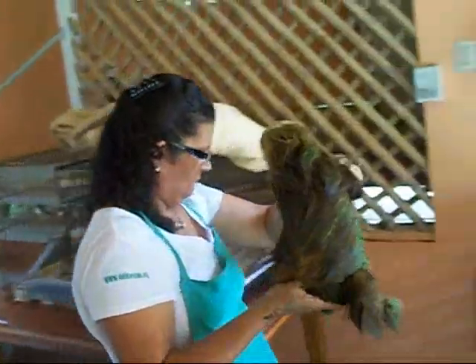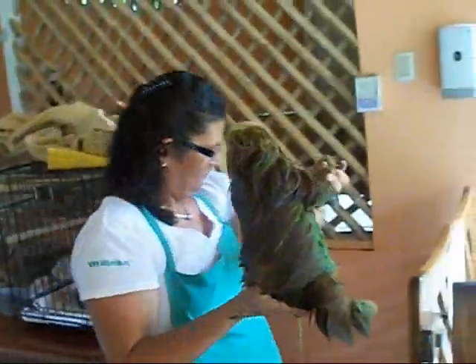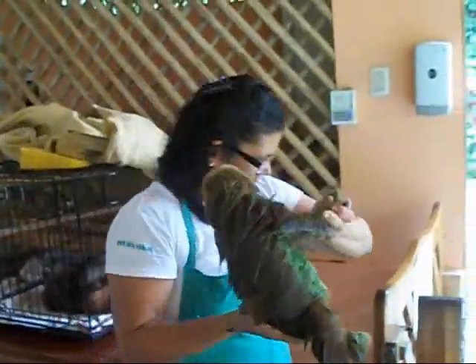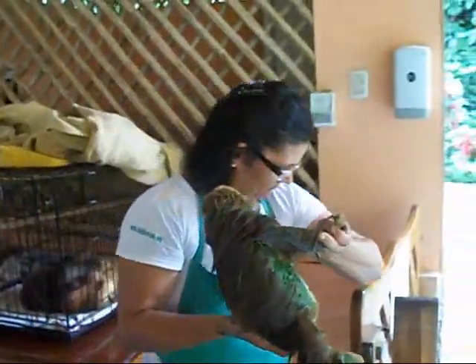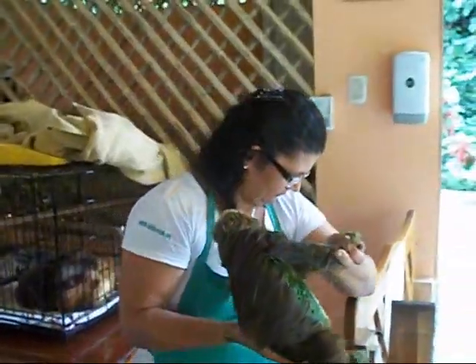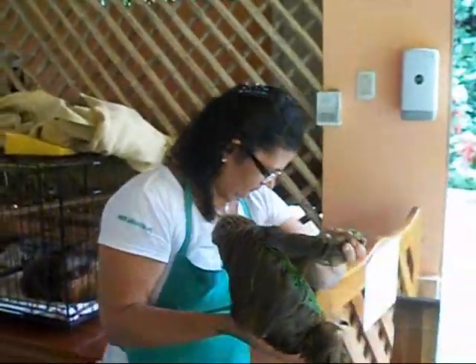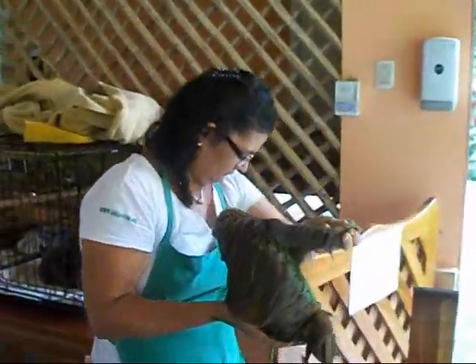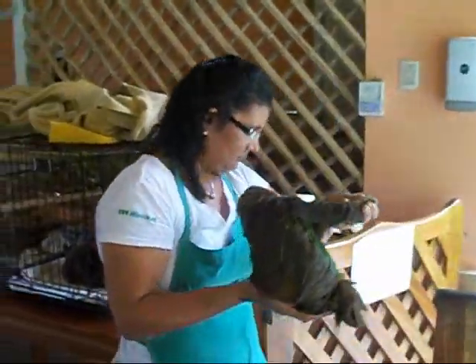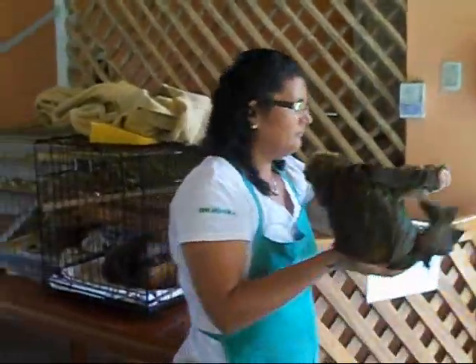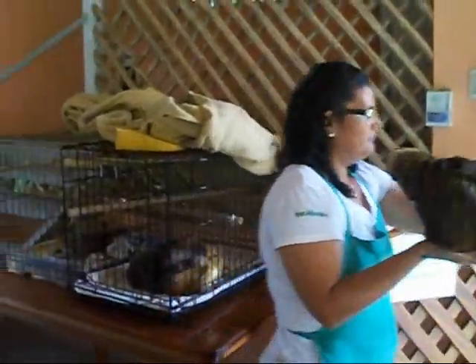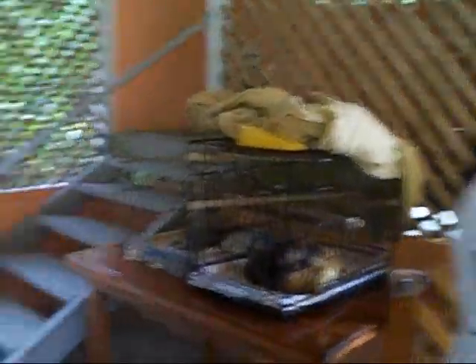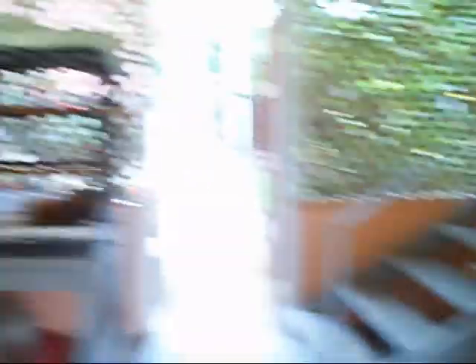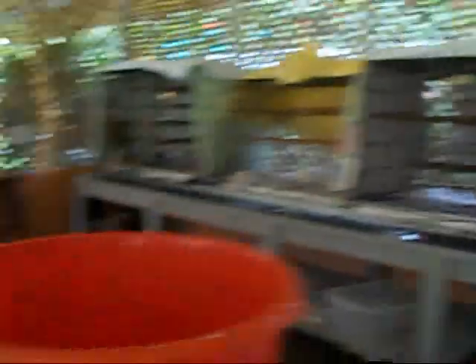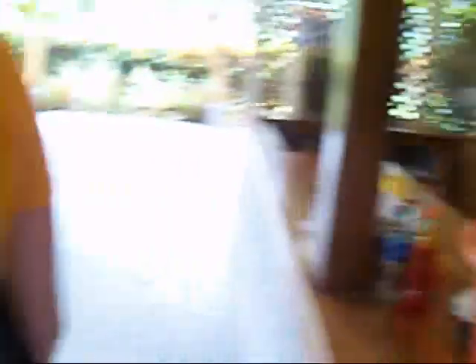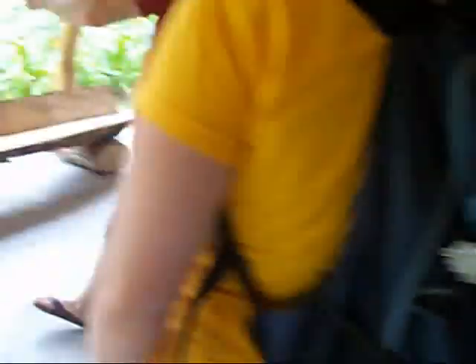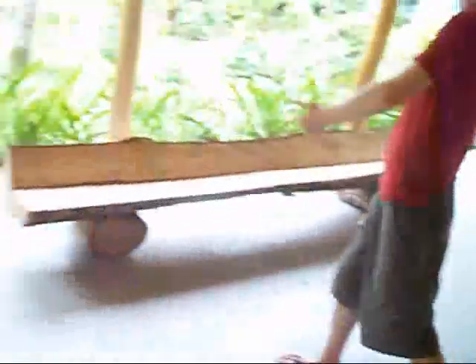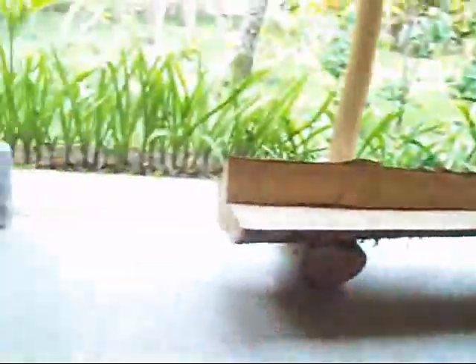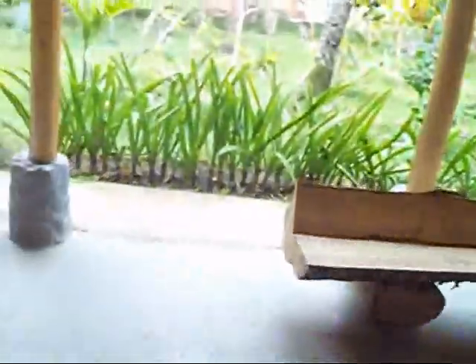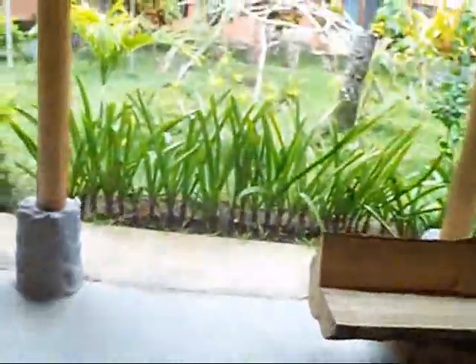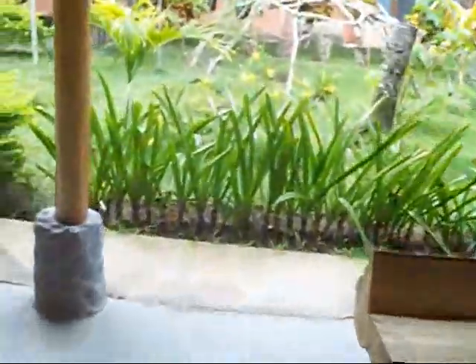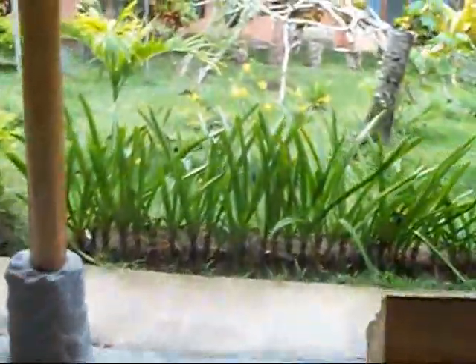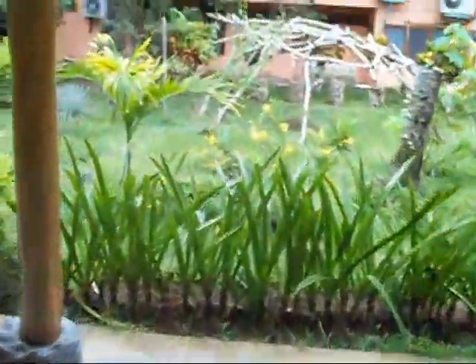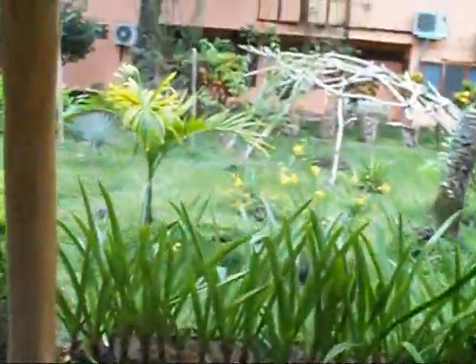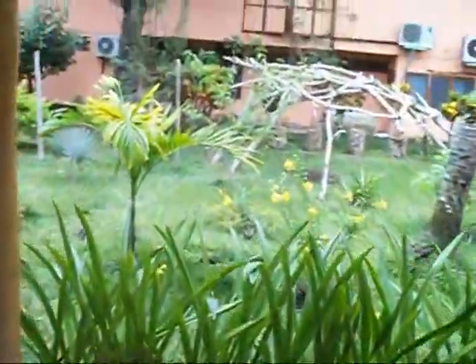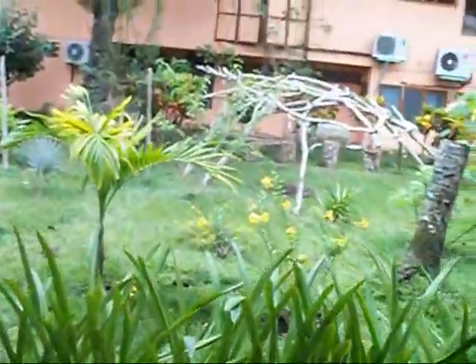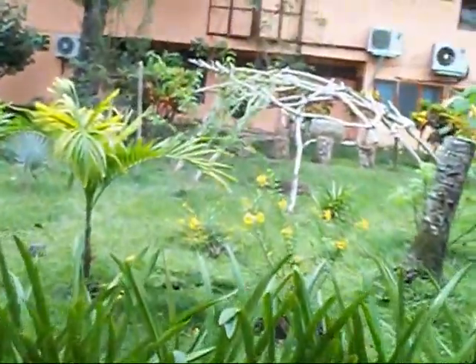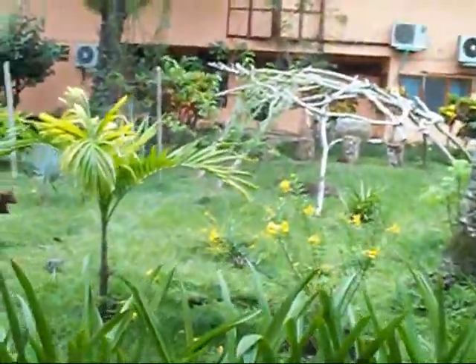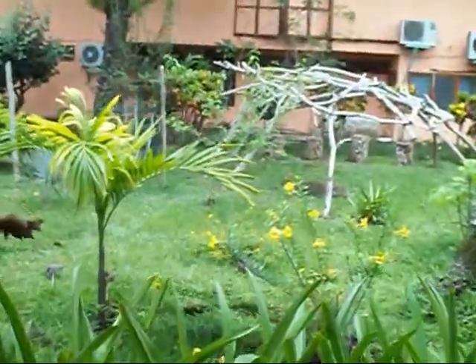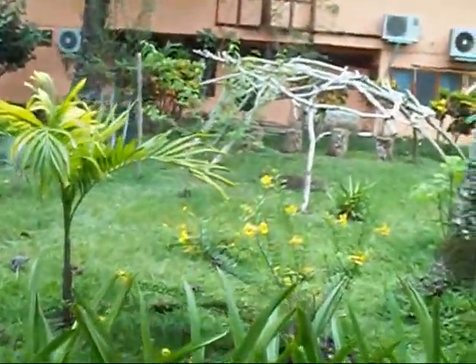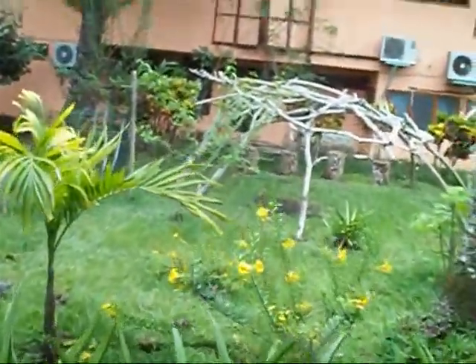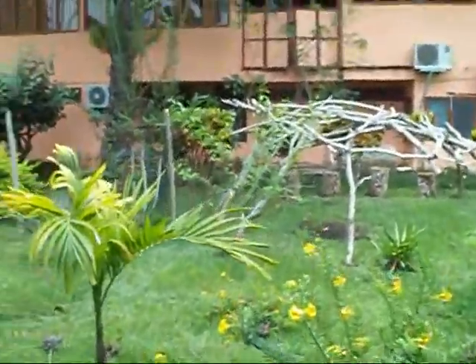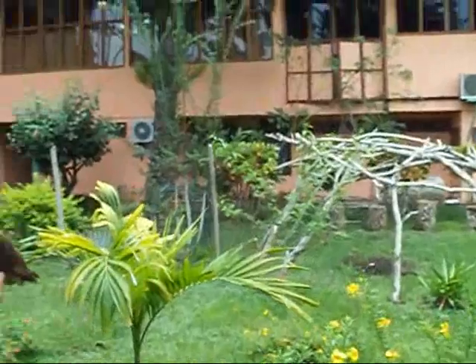Oh, he is a feisty little guy. Oh my god, he's made it to the younger section. See, that just goes to show you — he's paralyzed in his hind legs, but he still gets around. Yeah, he knows.